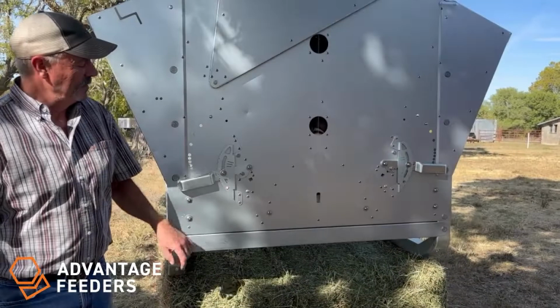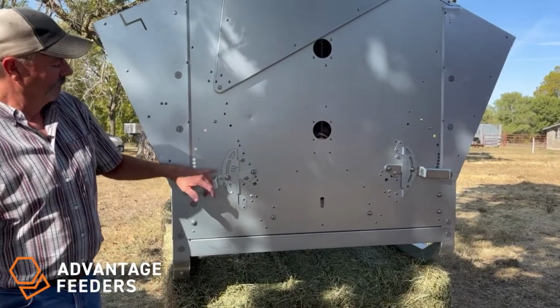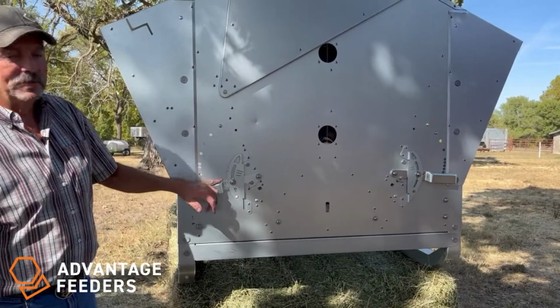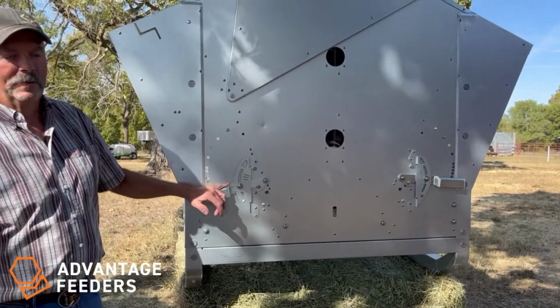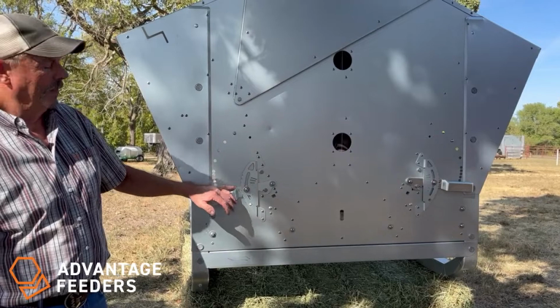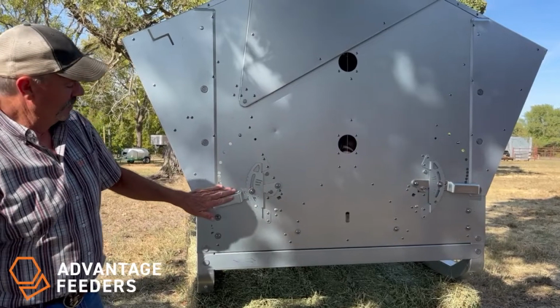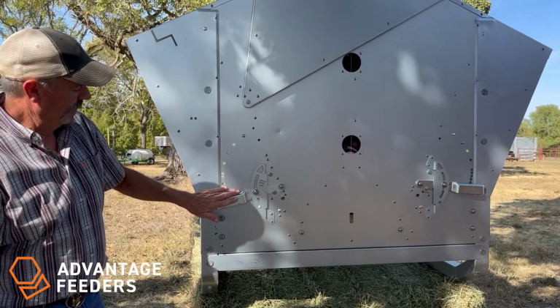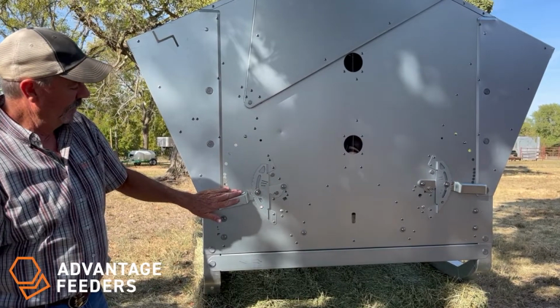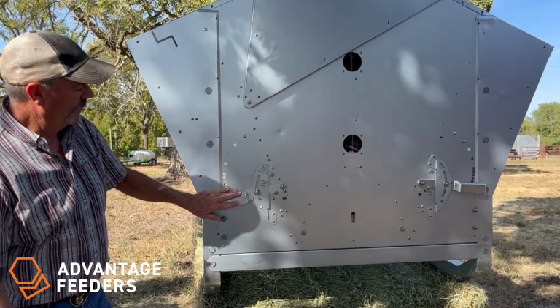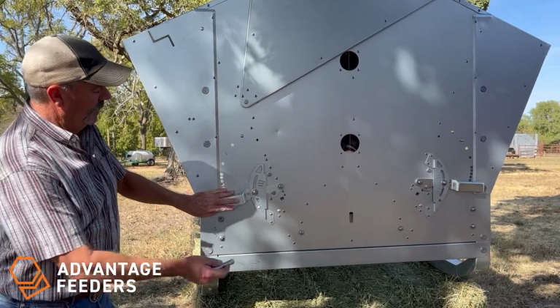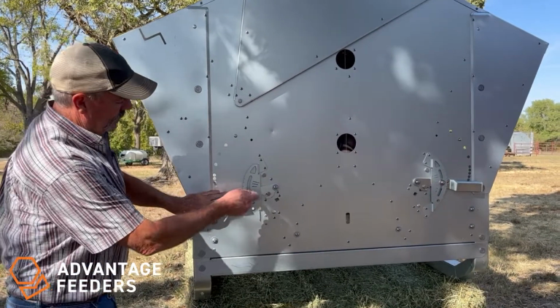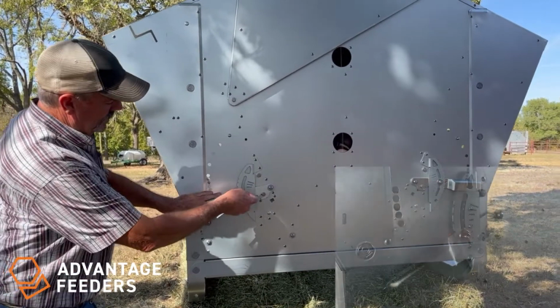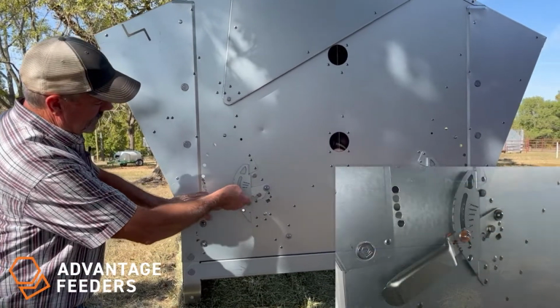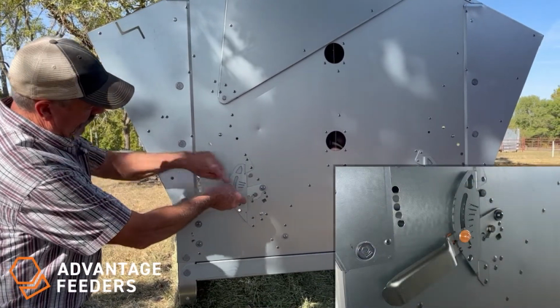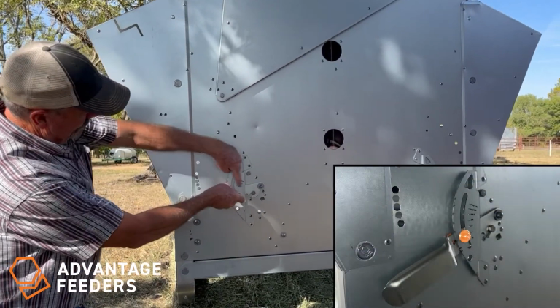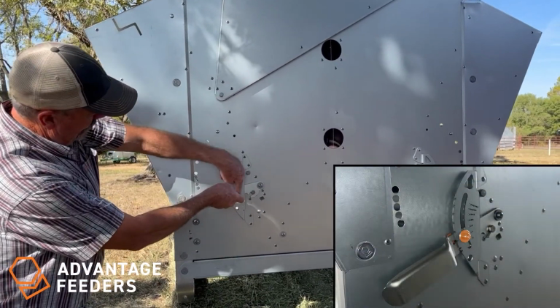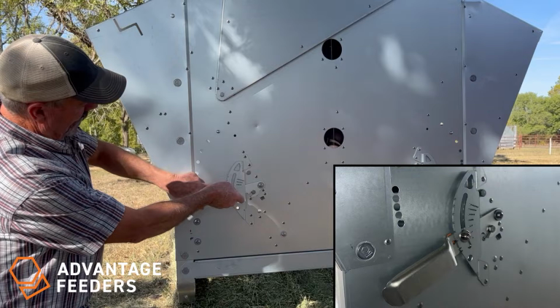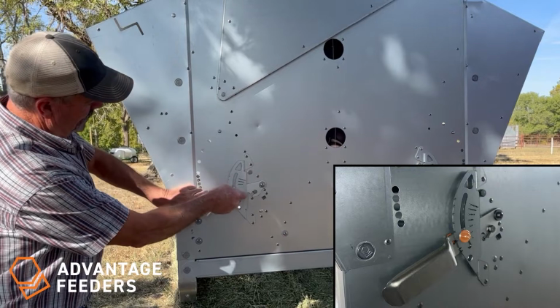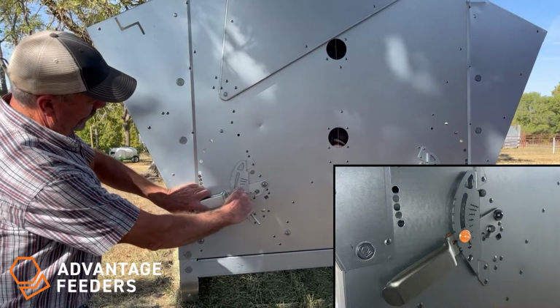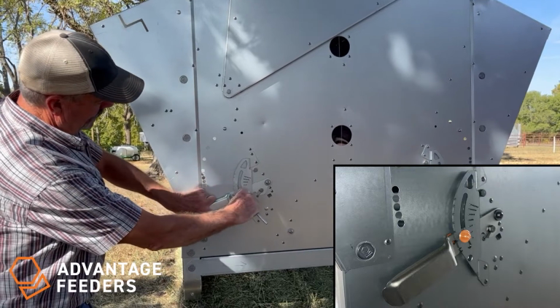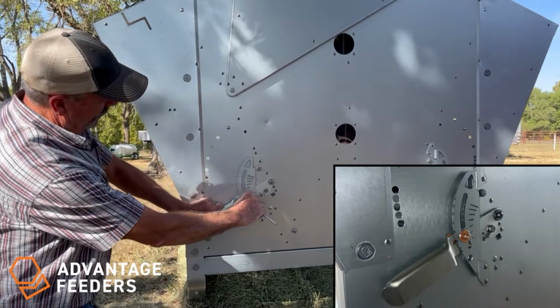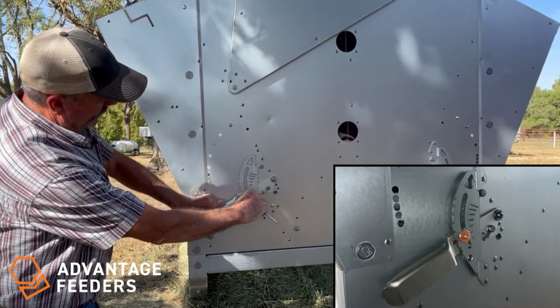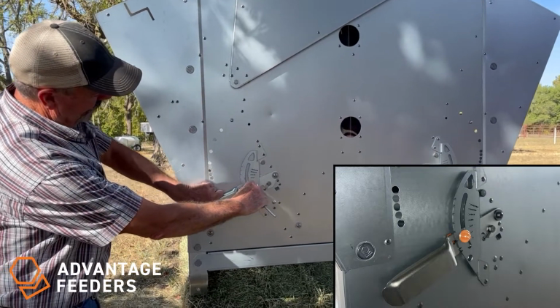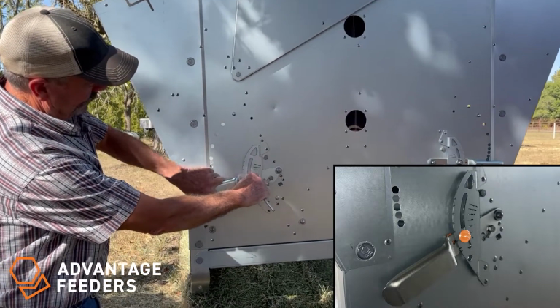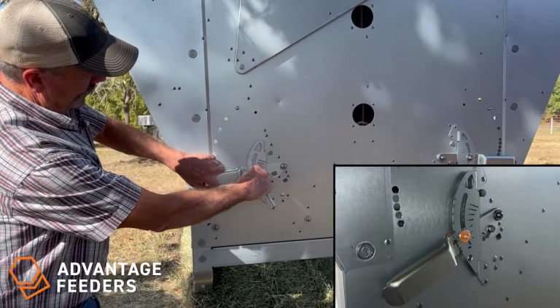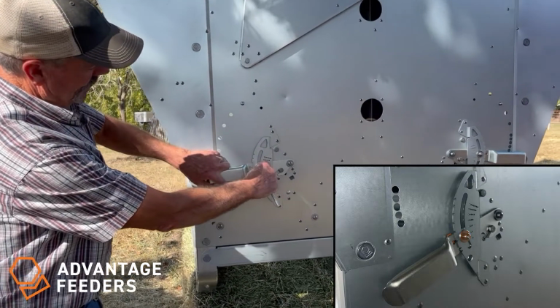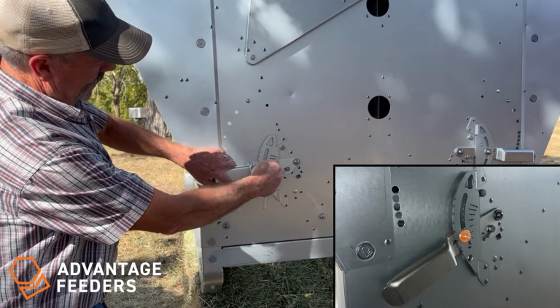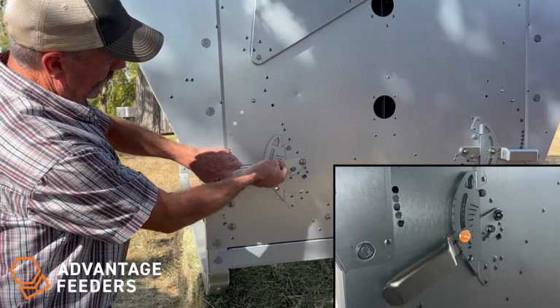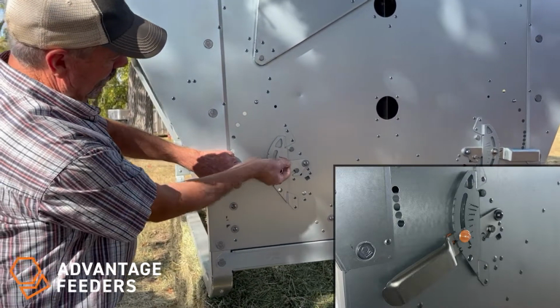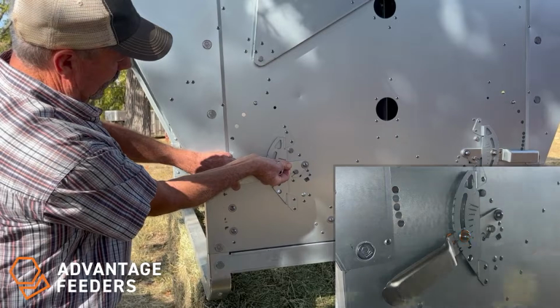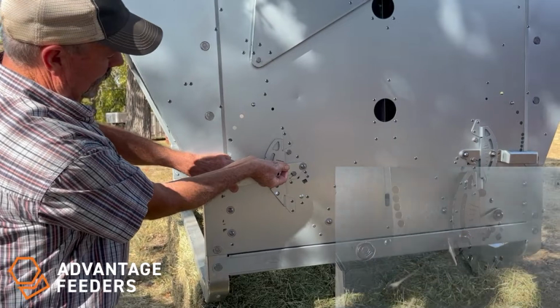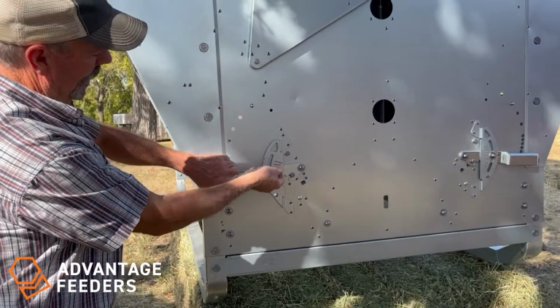Adjusting the flow control, or the upper adjuster, is done here on the end. You want to use this nut that goes with these guides. Simply loosen it, move your flow control to the desired setting, and tighten it back.